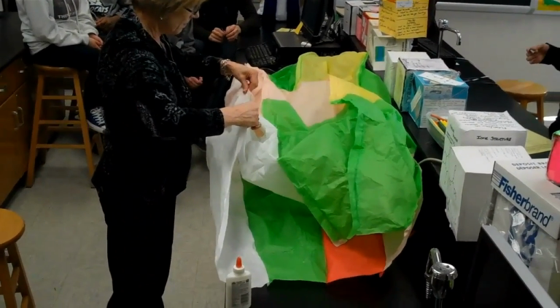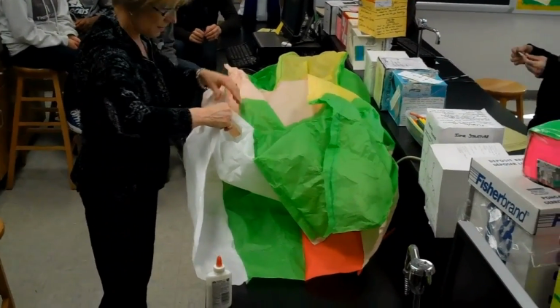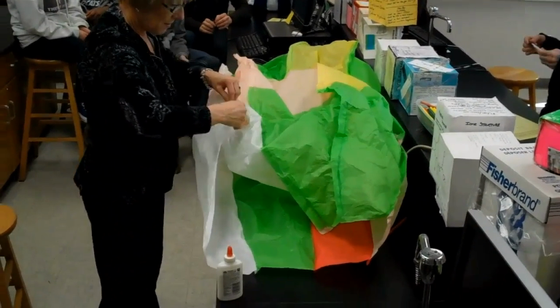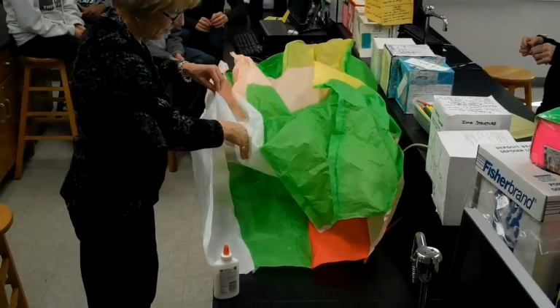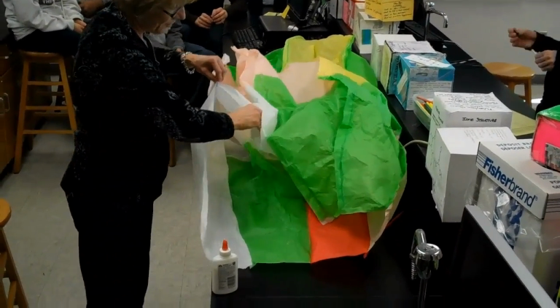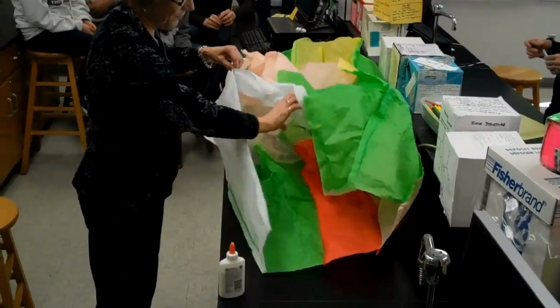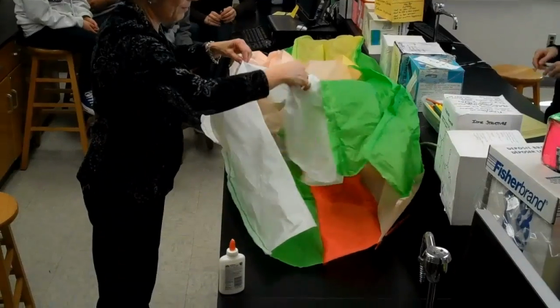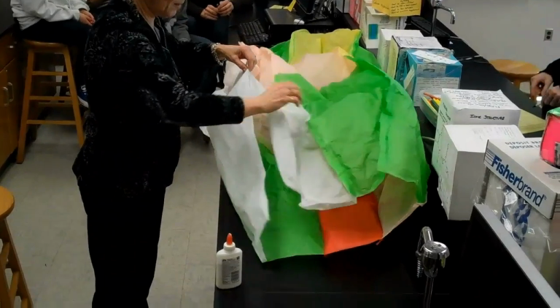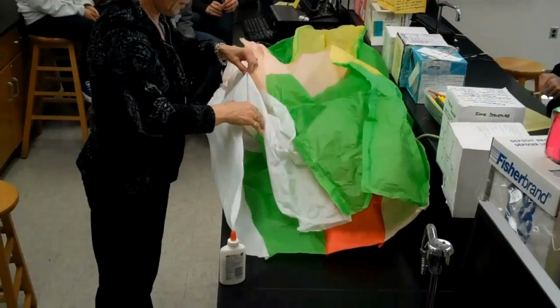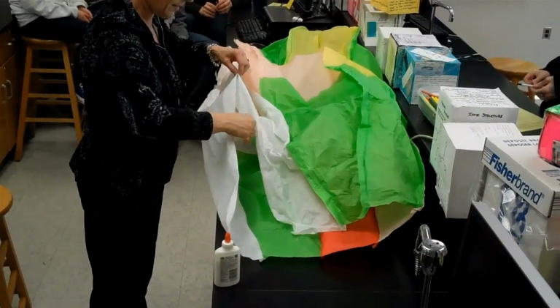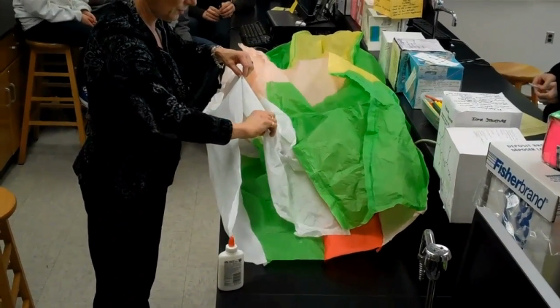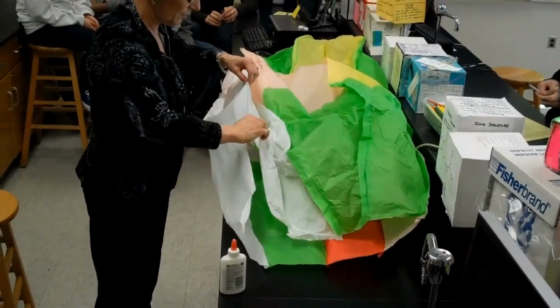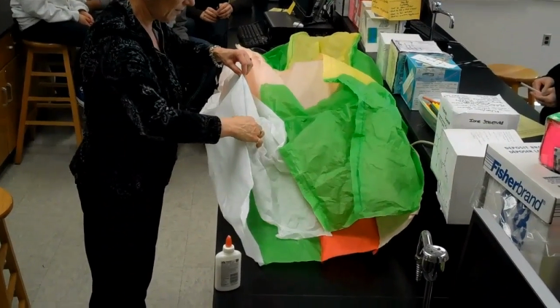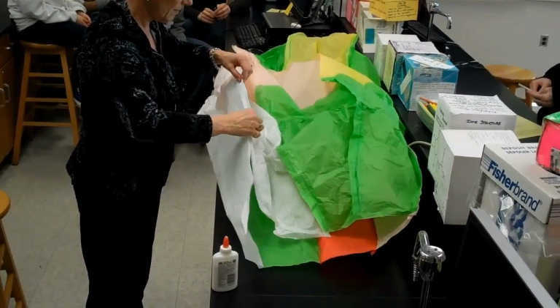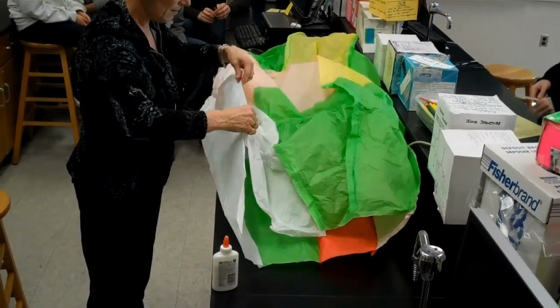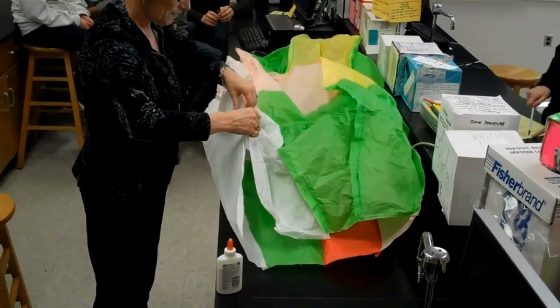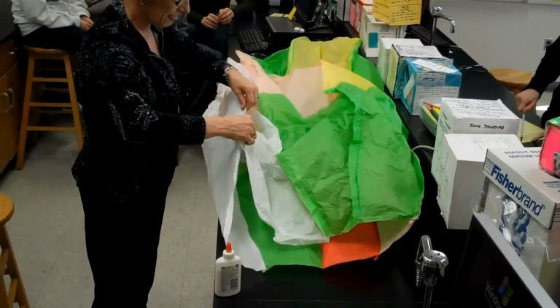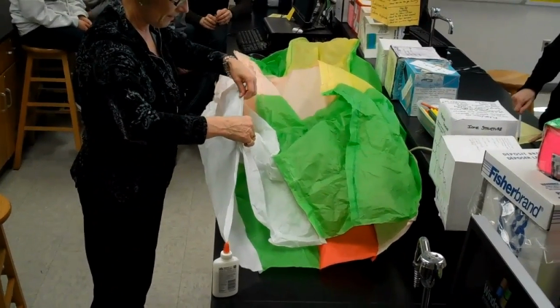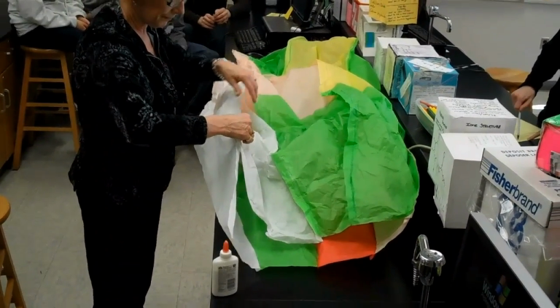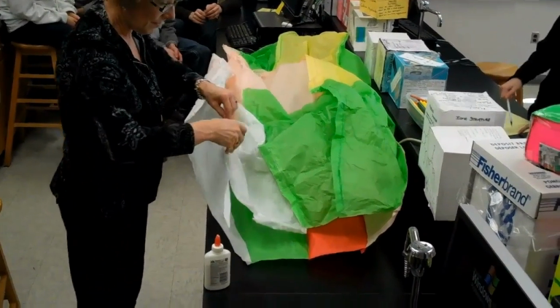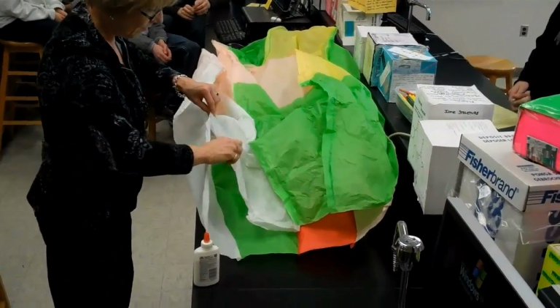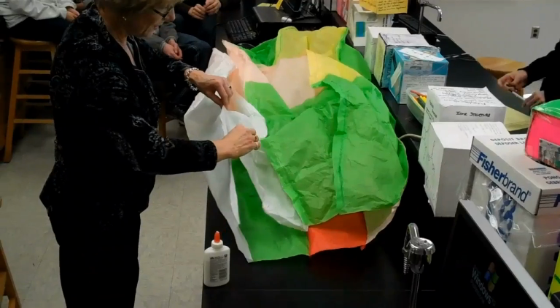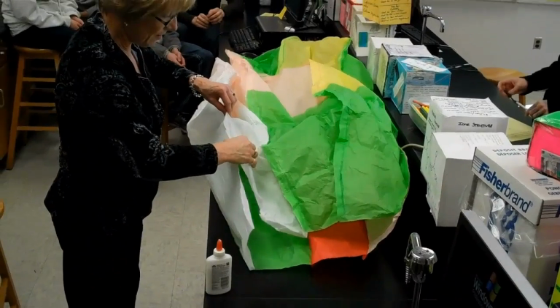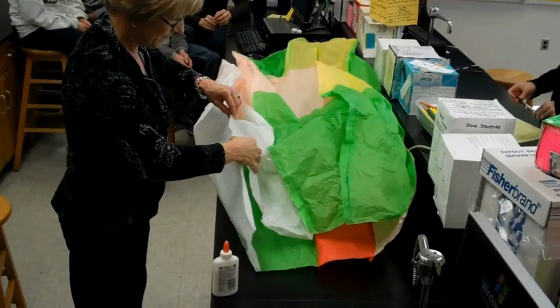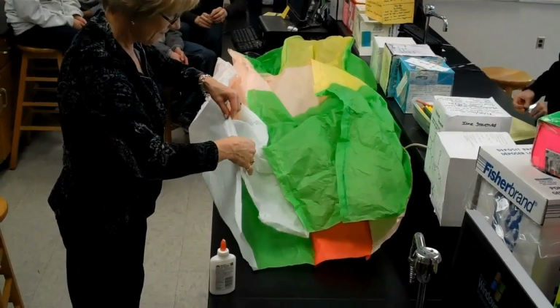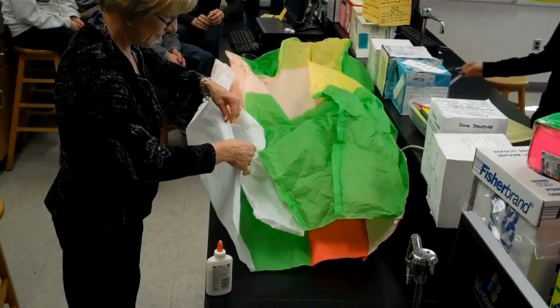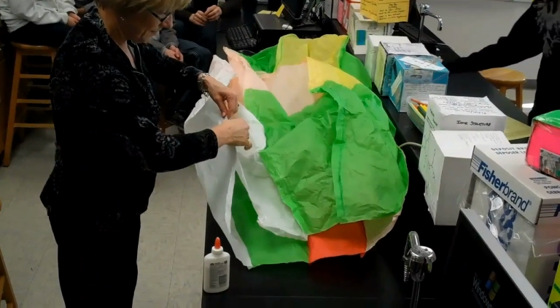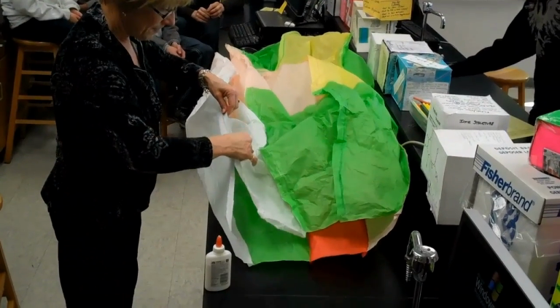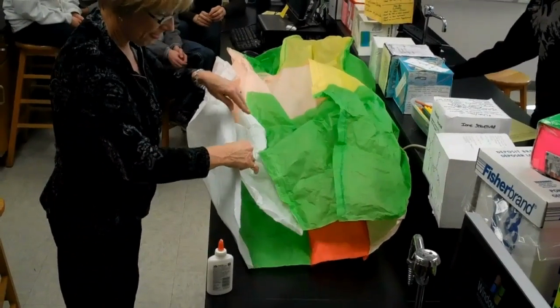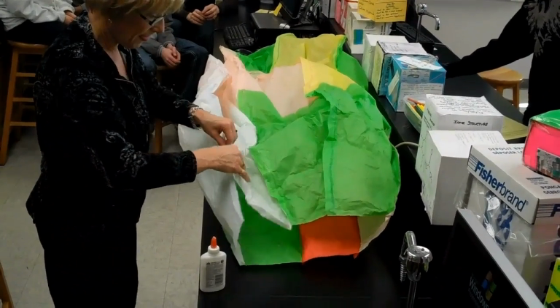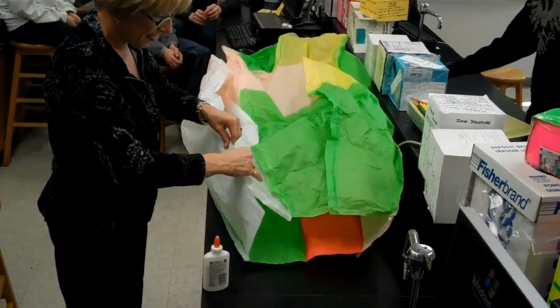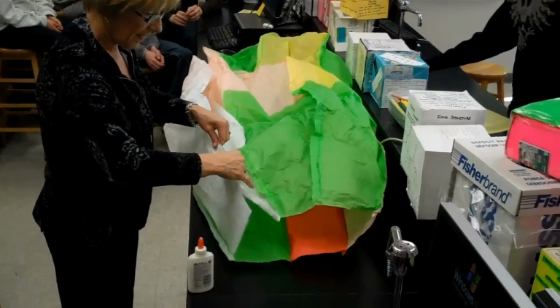I'm going to attach some strings to it and make it a kite. Well, you can add a string if you want, but it might go really high and the string will hold it down. So we're just going to let it fly in the air — we're just going to let it go.